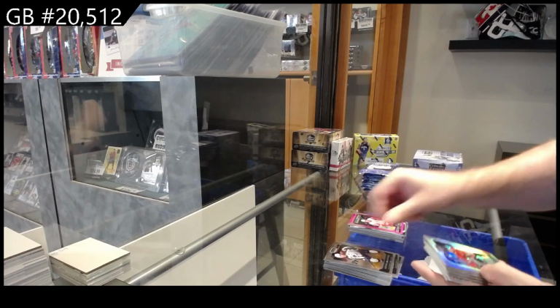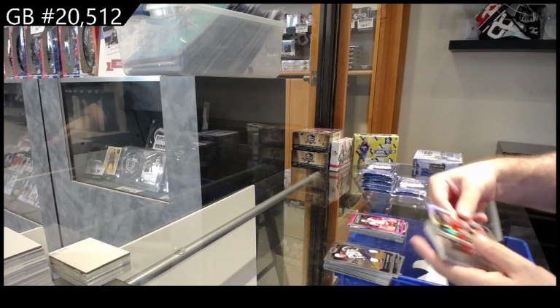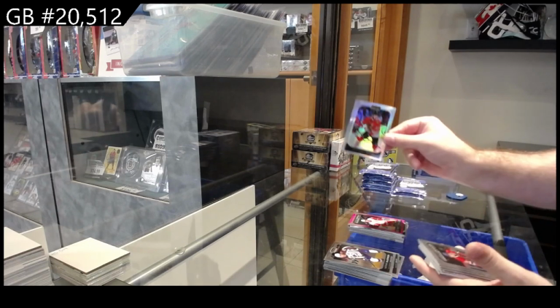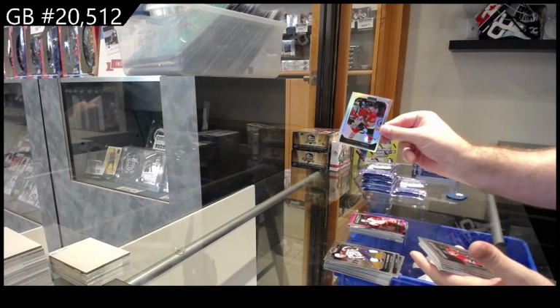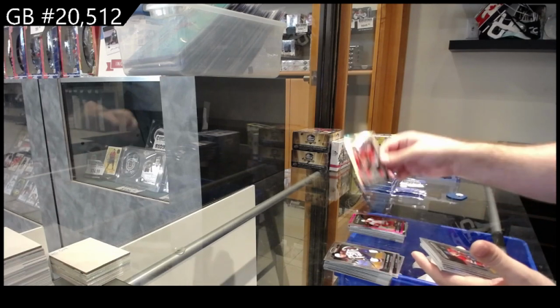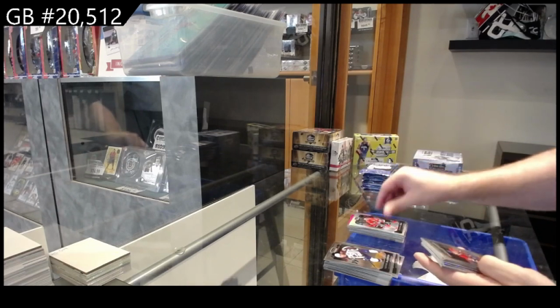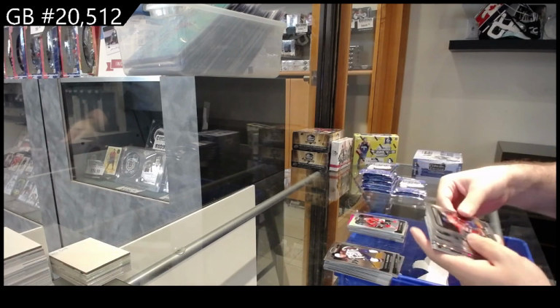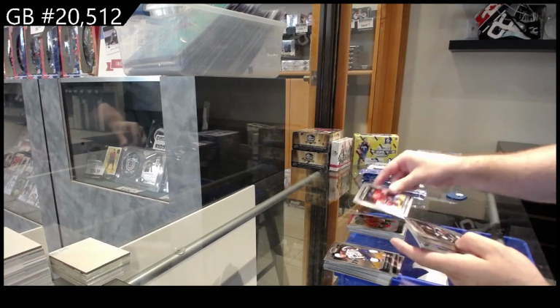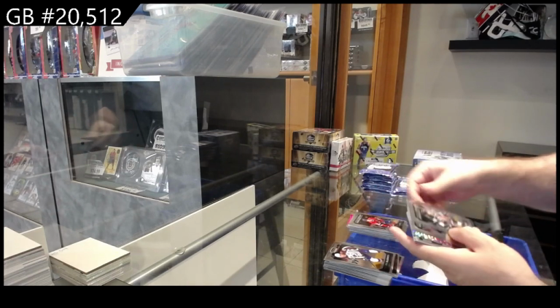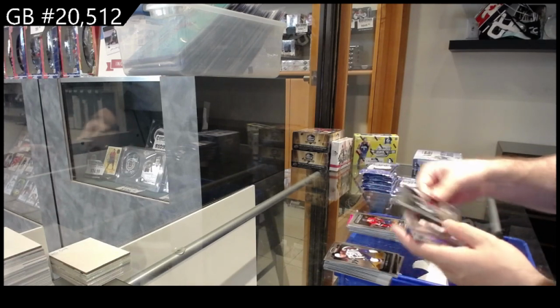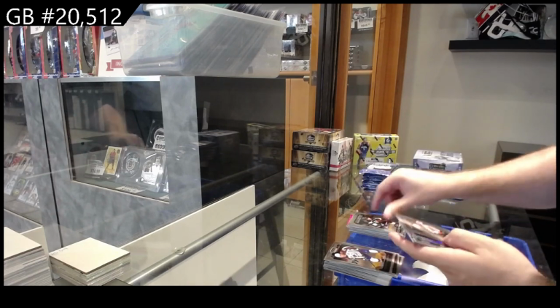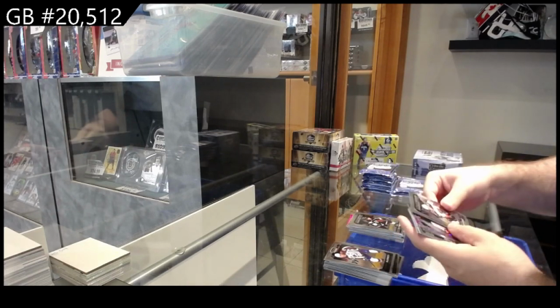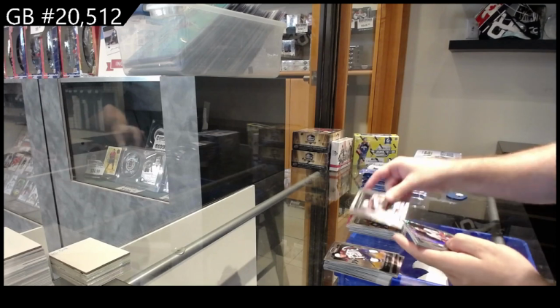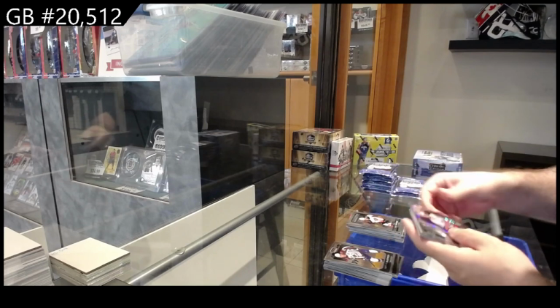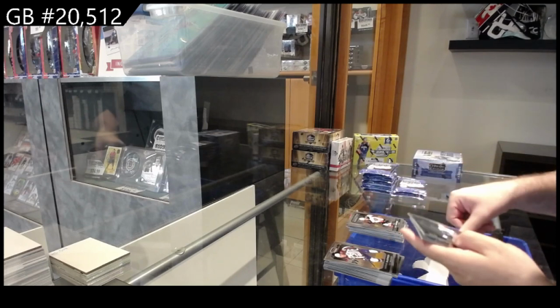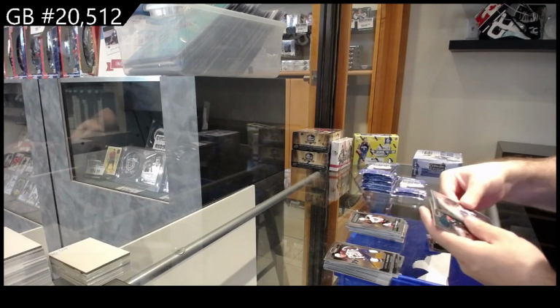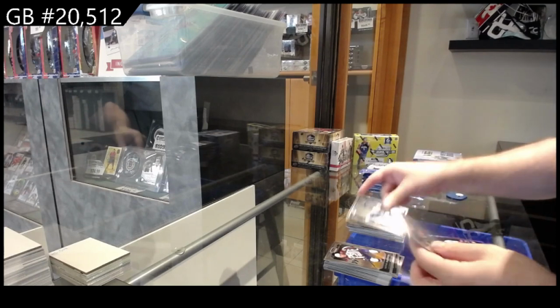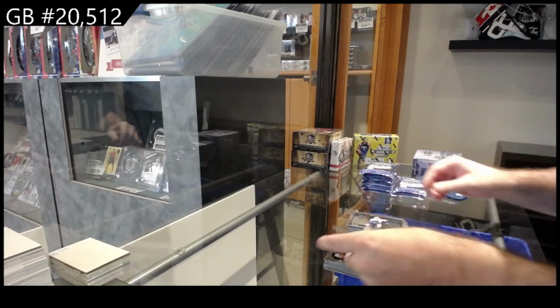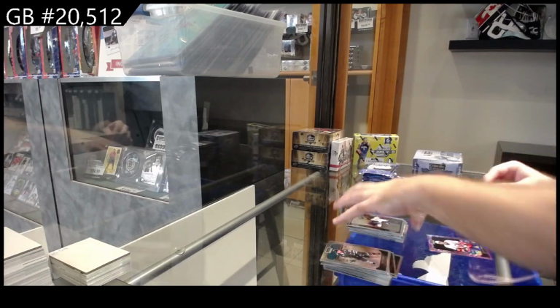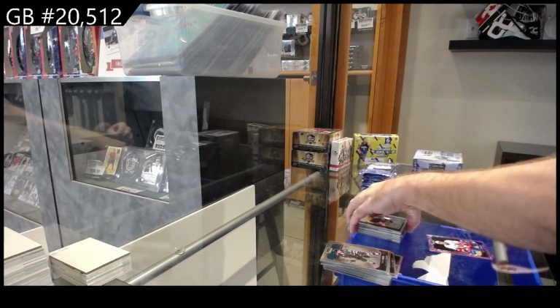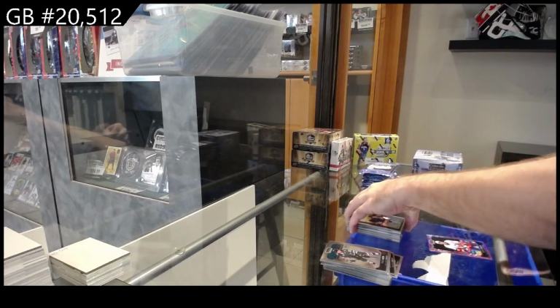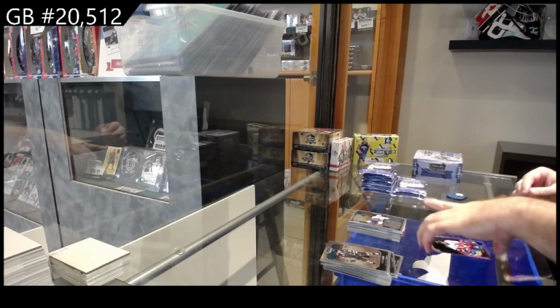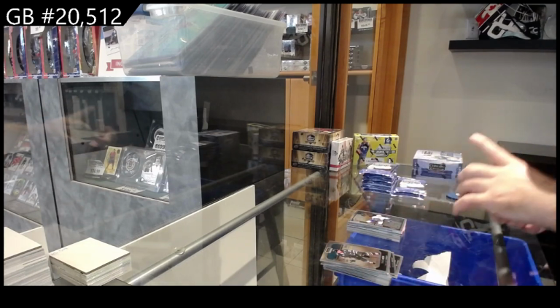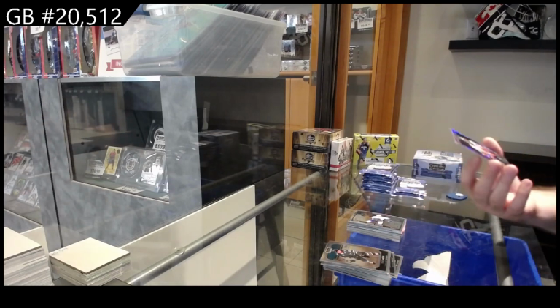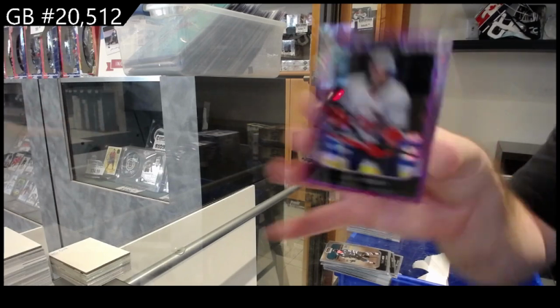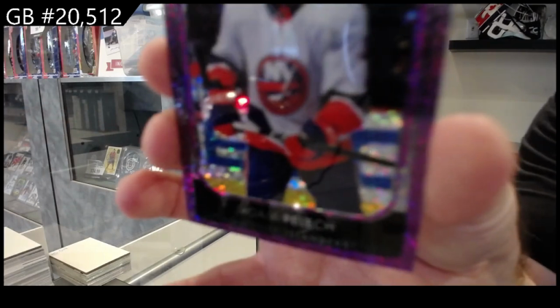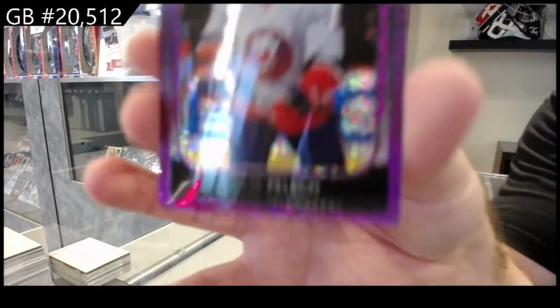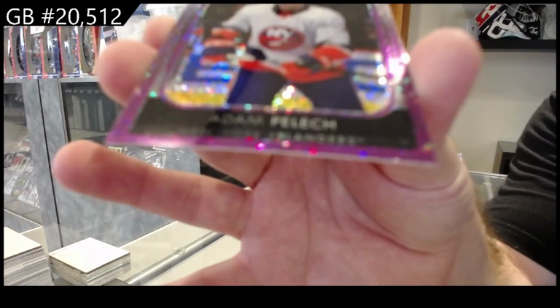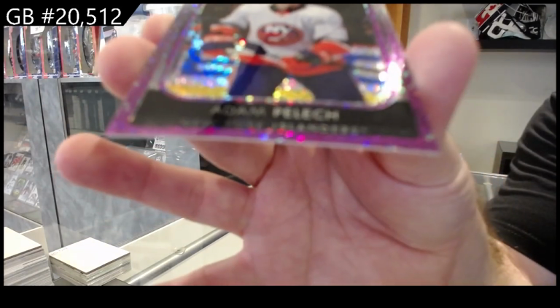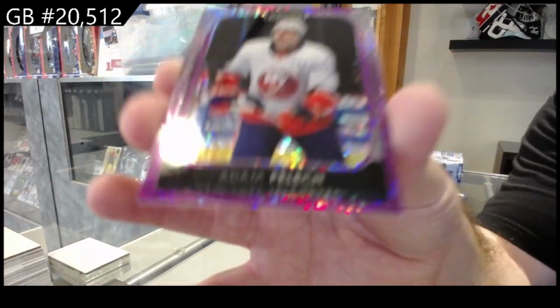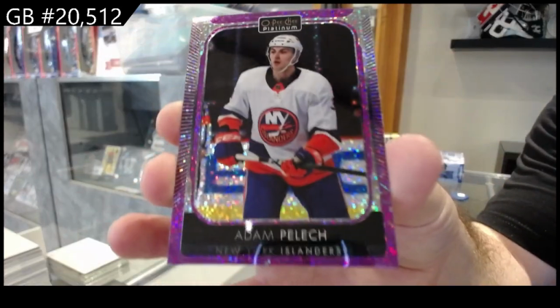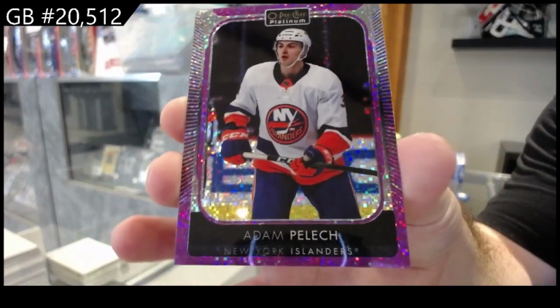Rainbow of Taves for the Hawks, rookies of Yolannan for Montreal, Turcotte for LA, Drysdale for the Ducks, Photo Driven of Besser for Vancouver, and a Violet Pixels of Pelich numbered at $2.99 for the Islanders.